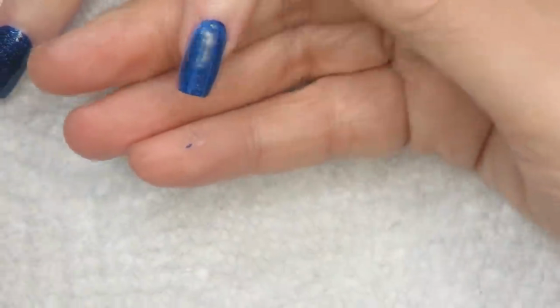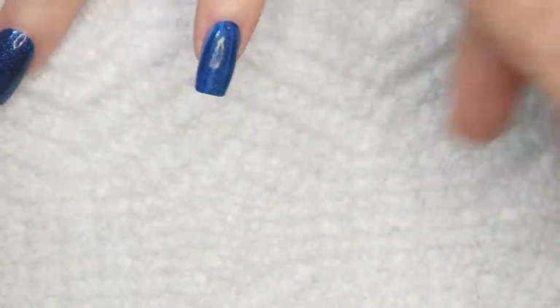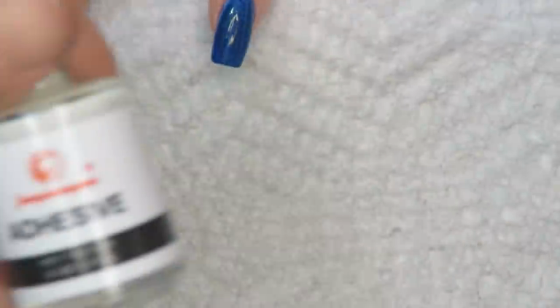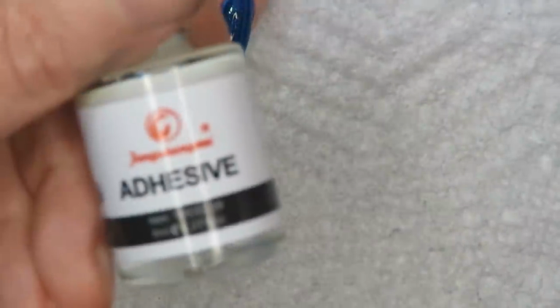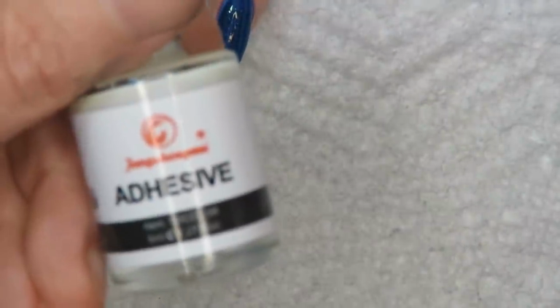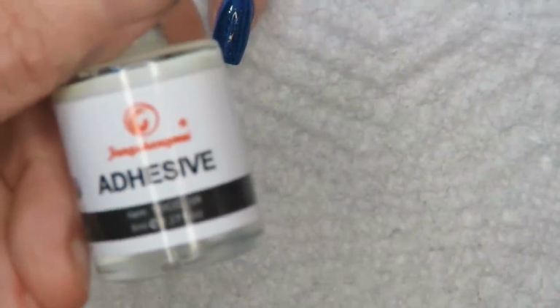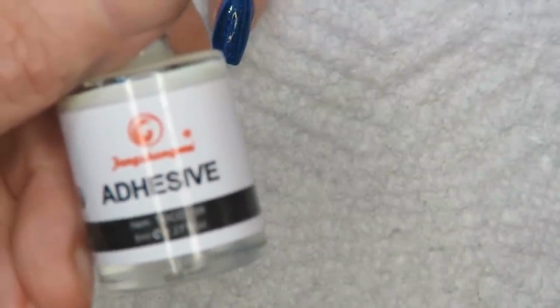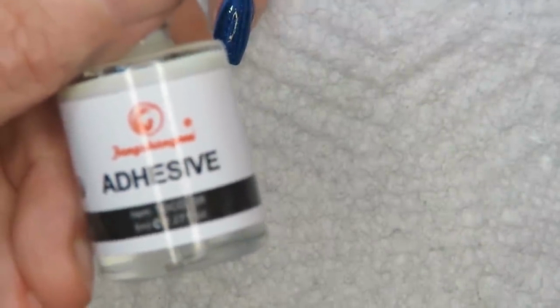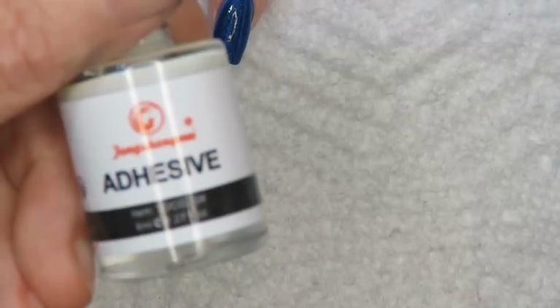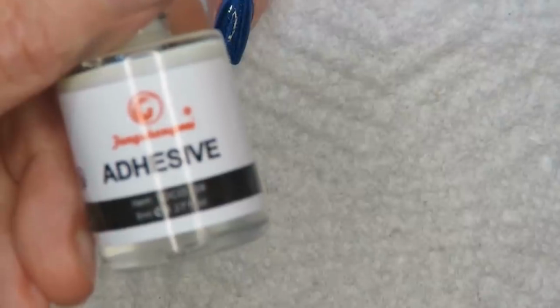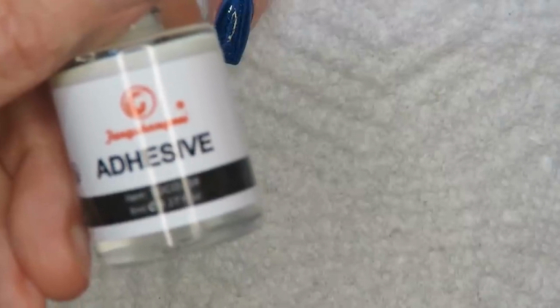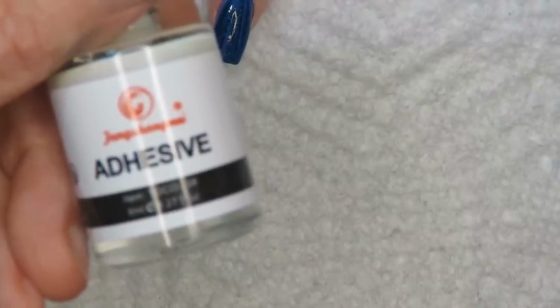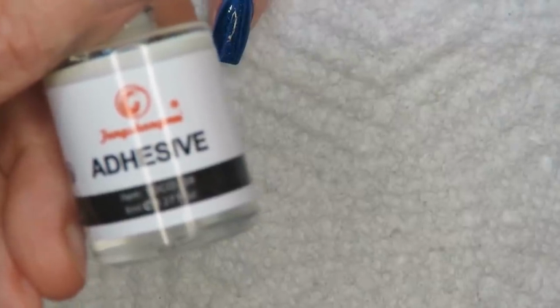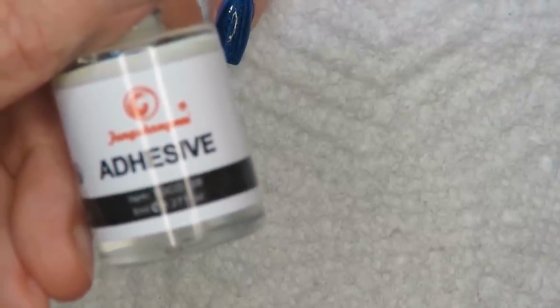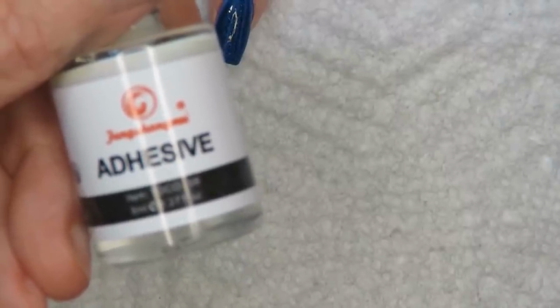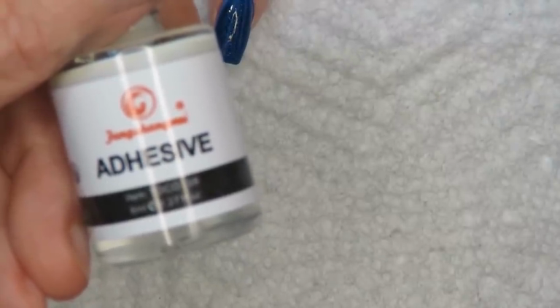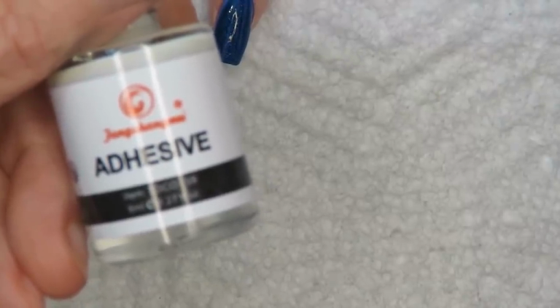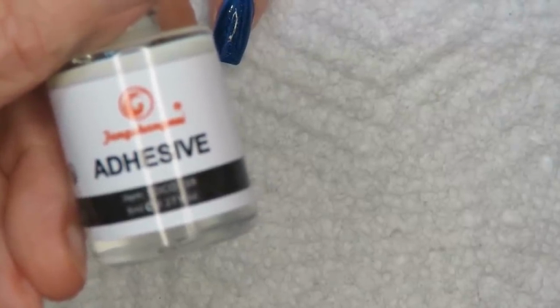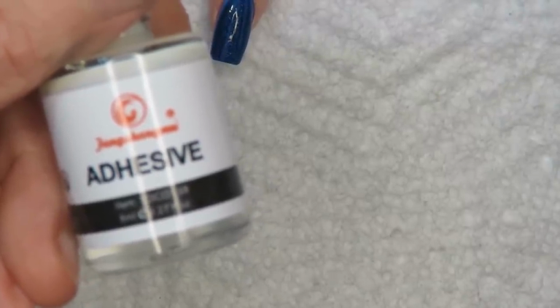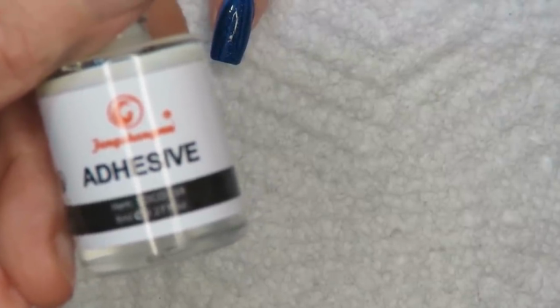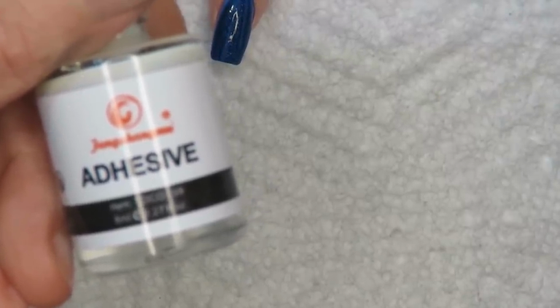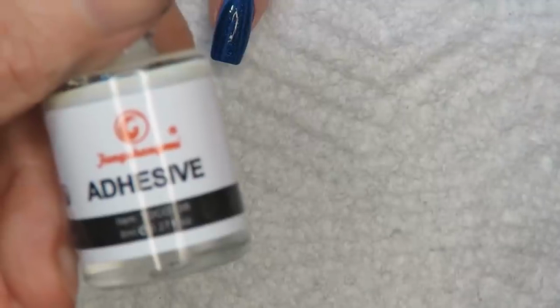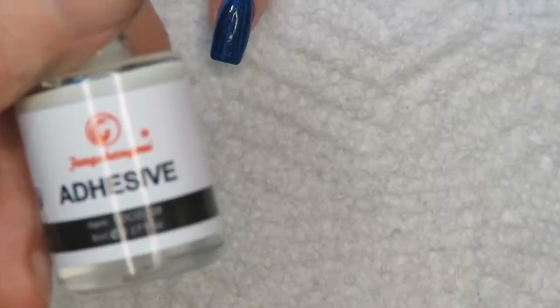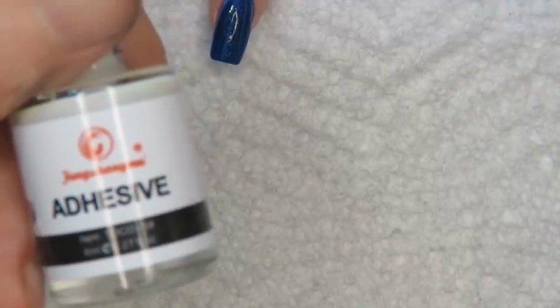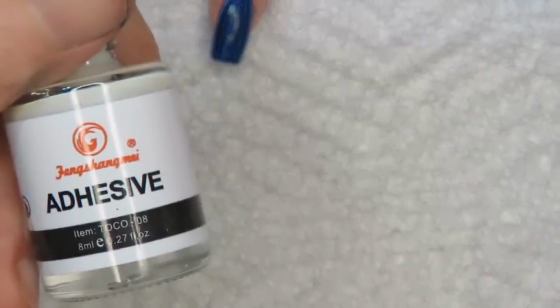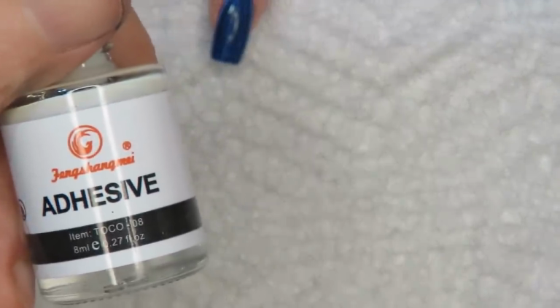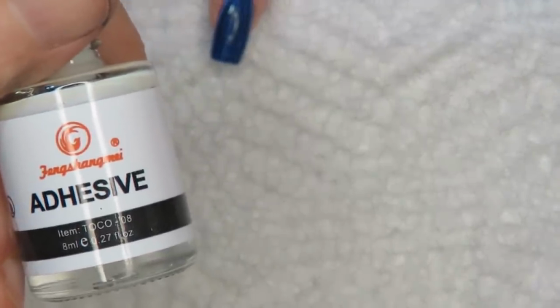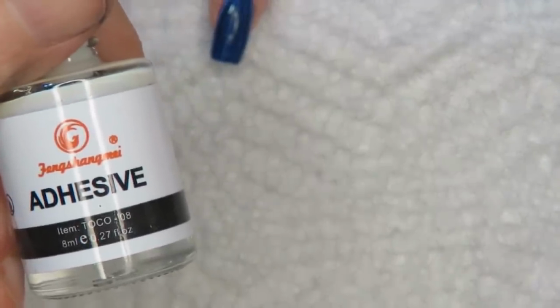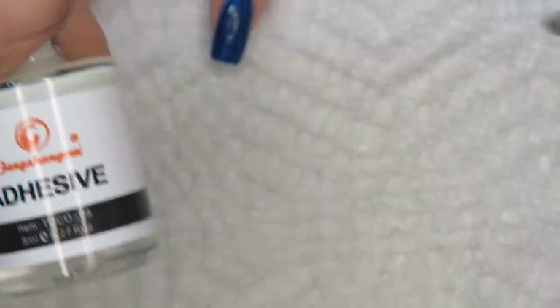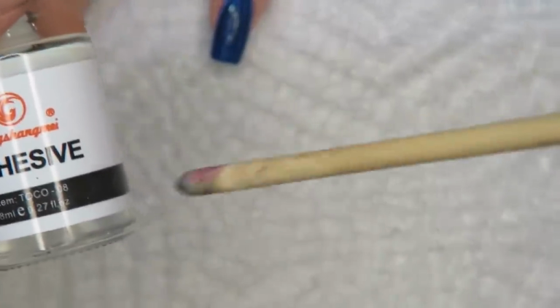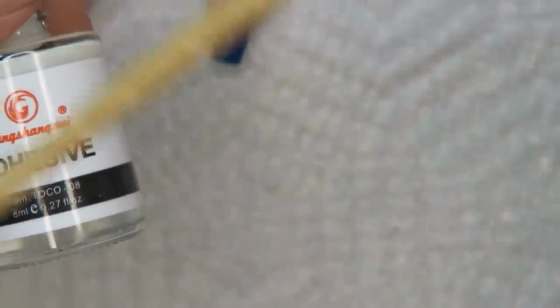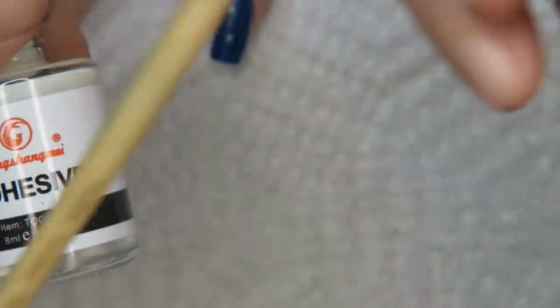This is what the foil glue adhesive looks like. You can get it on eBay or Amazon — just search for foil glue adhesive. I'll be working with the Wand brush from robinmosesnailart.com, and that's my liner brush.